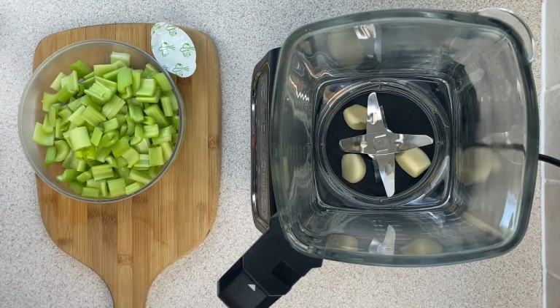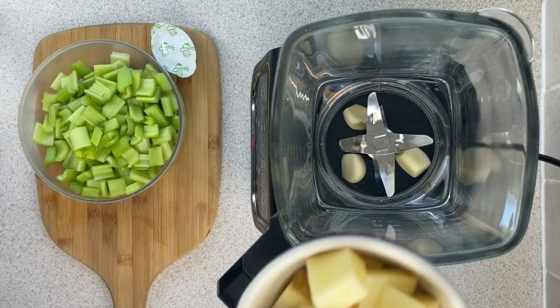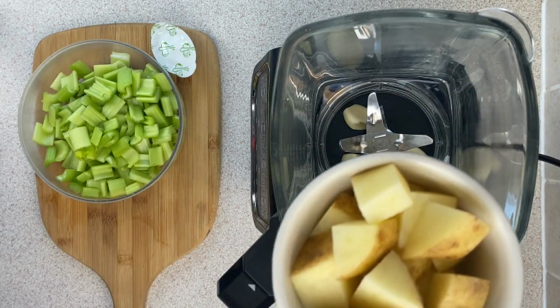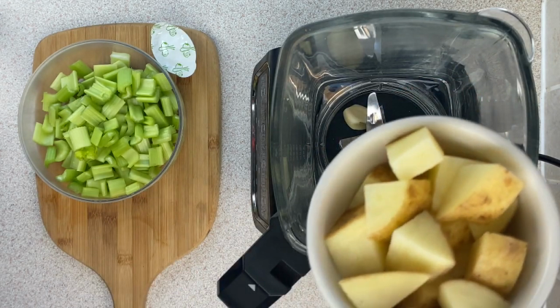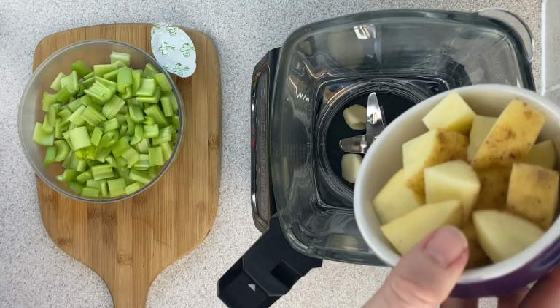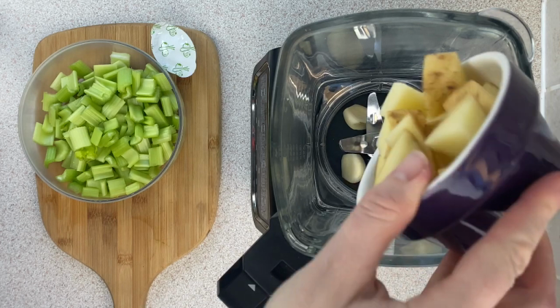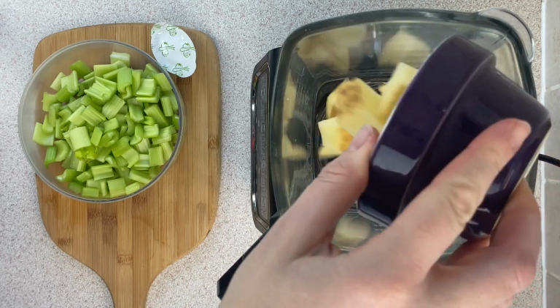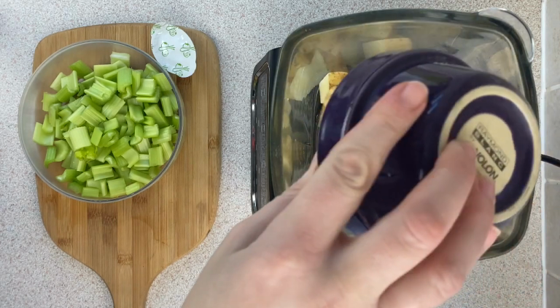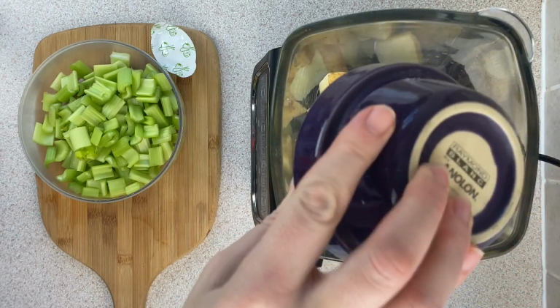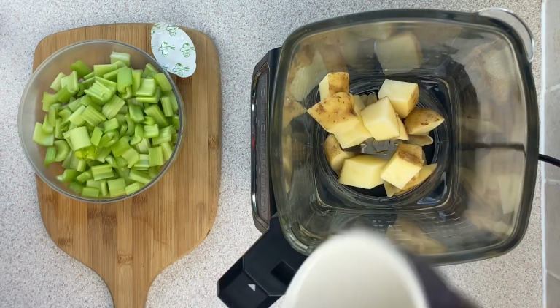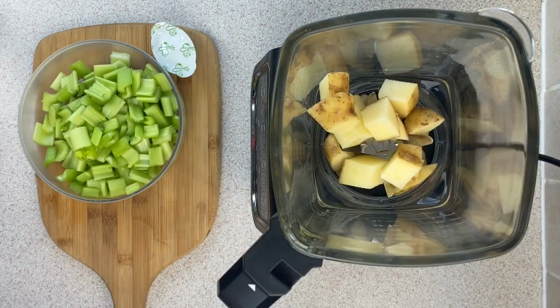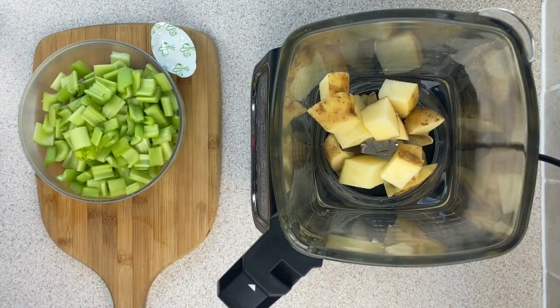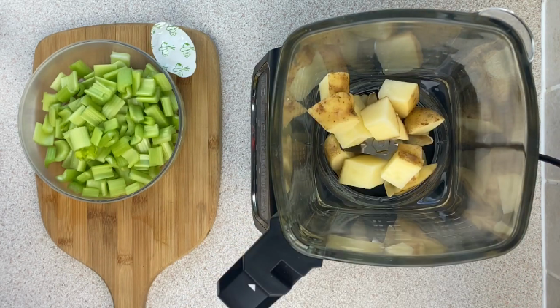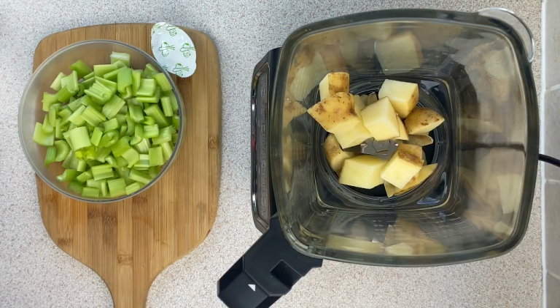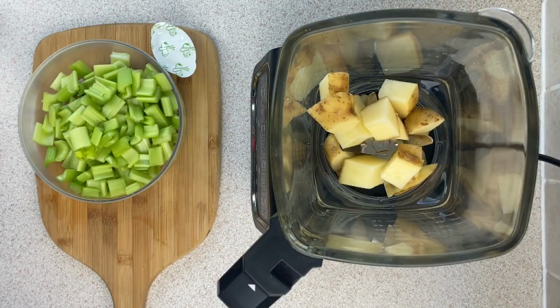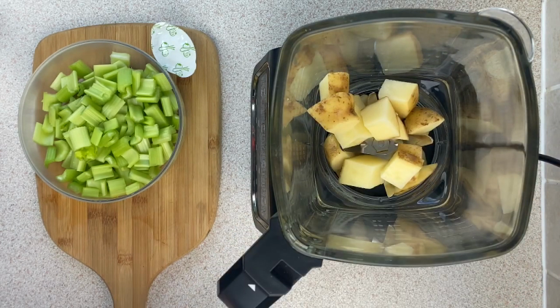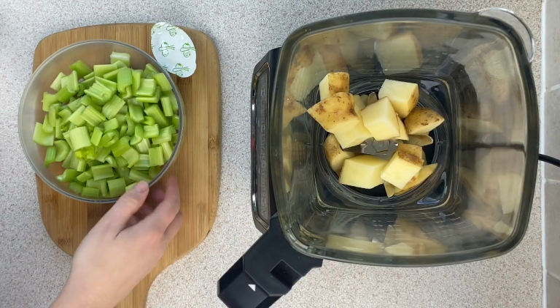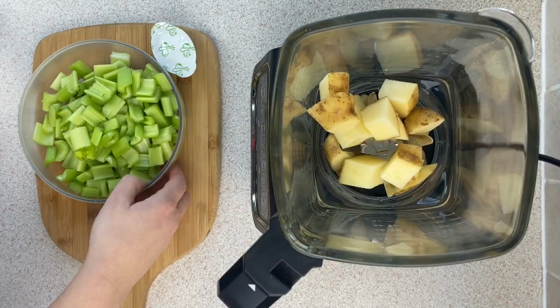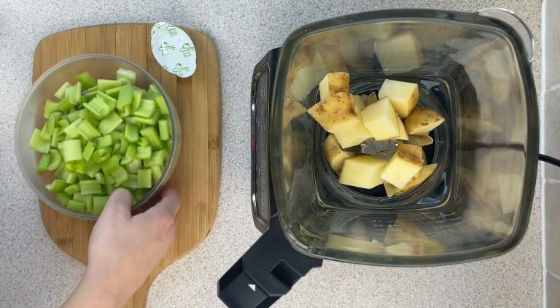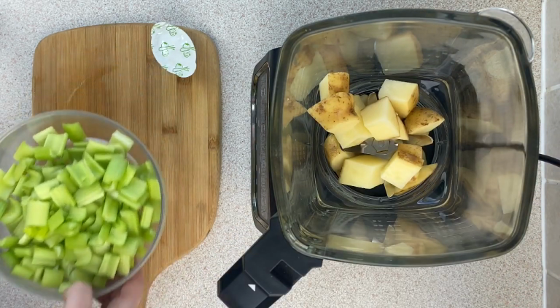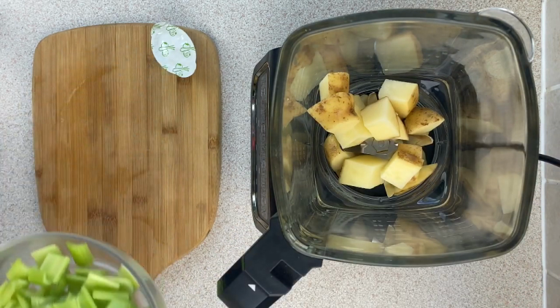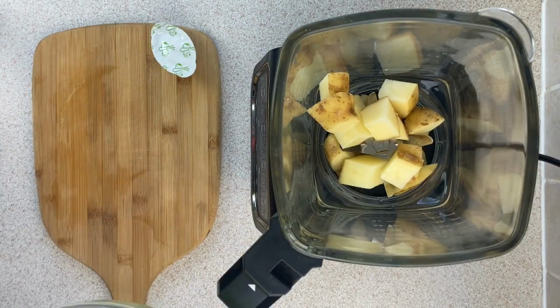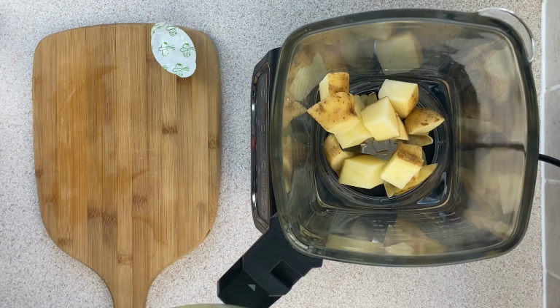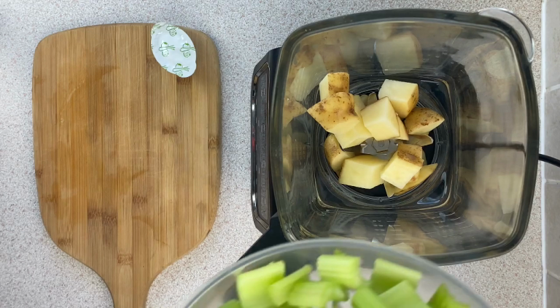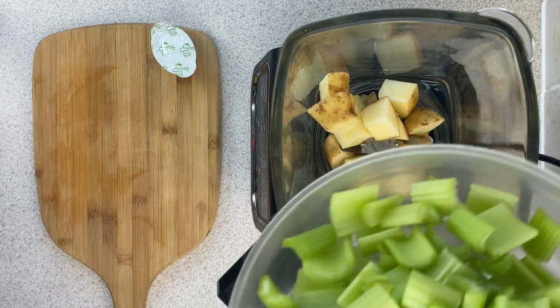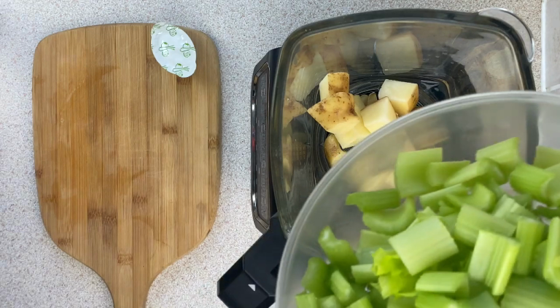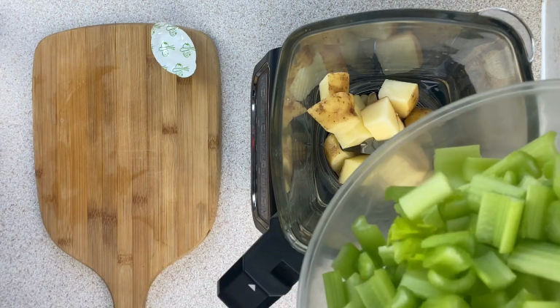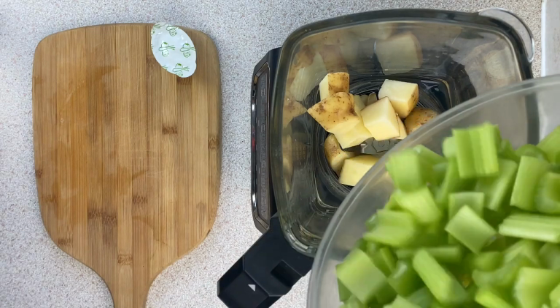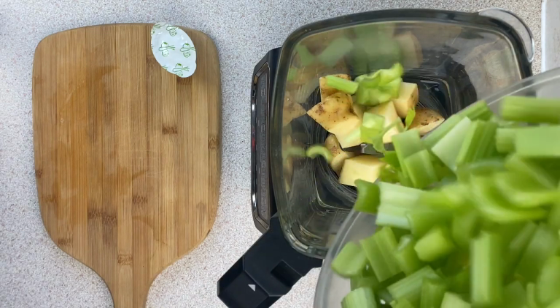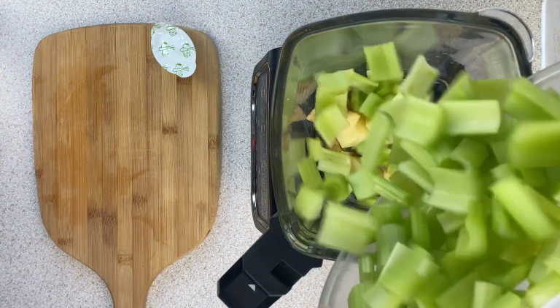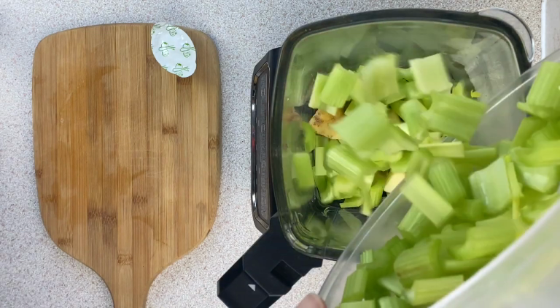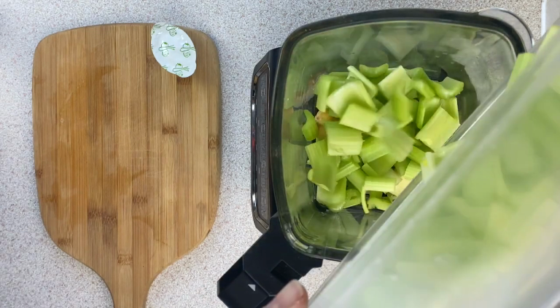Next I'm adding a potato that's been washed and chopped — I don't bother peeling the skin off — and then I'm adding some celery which has been washed and chopped.